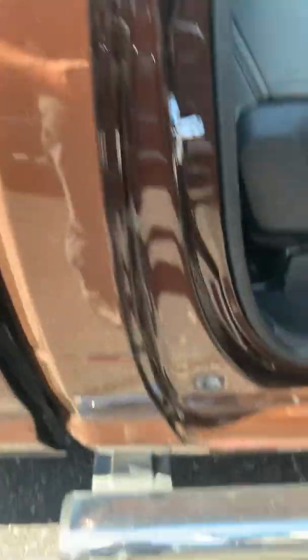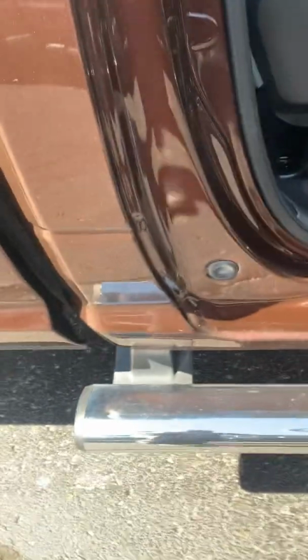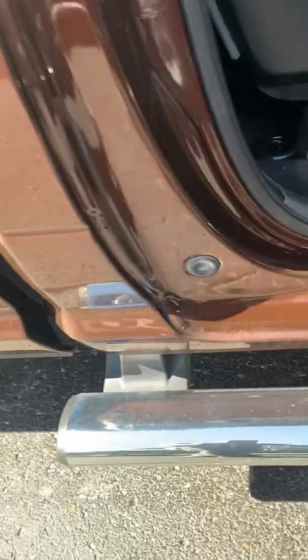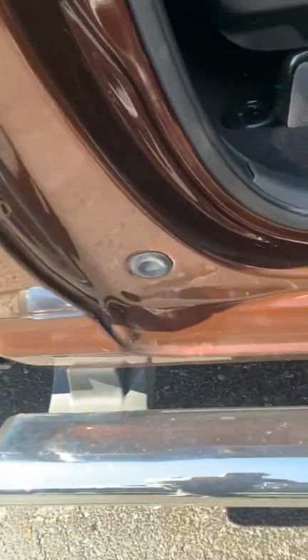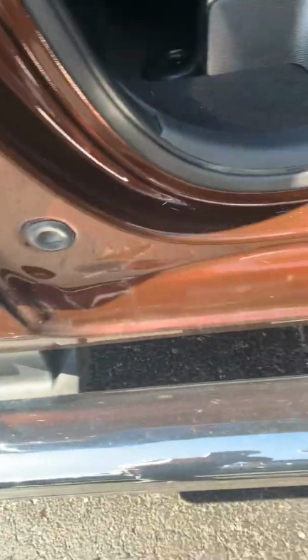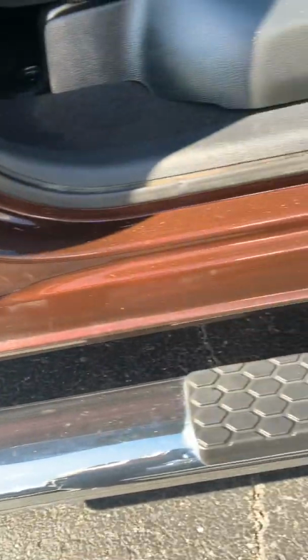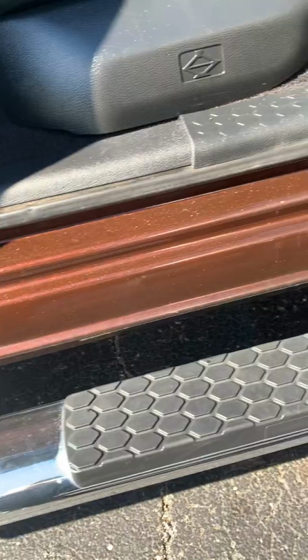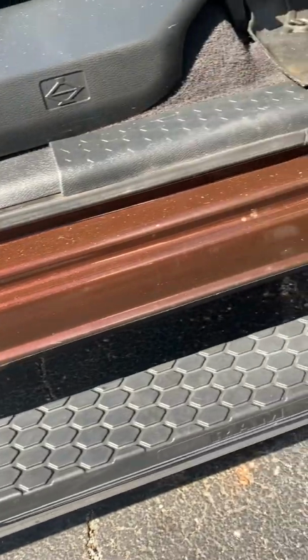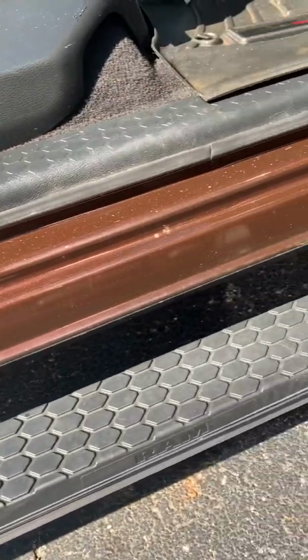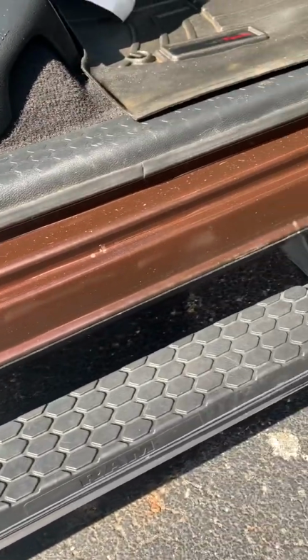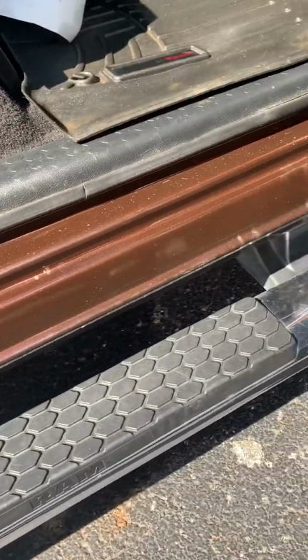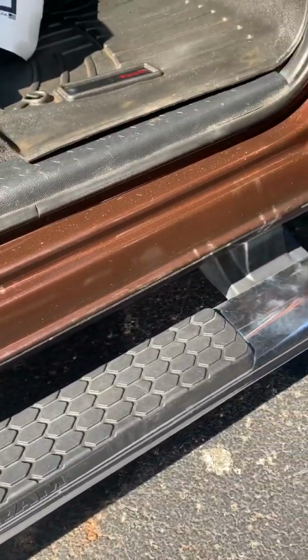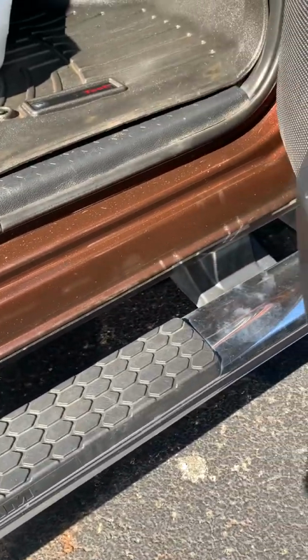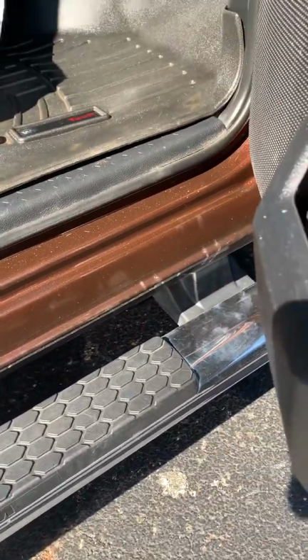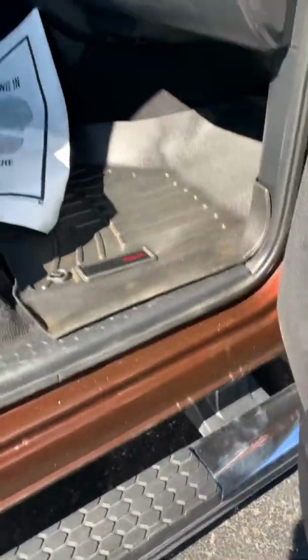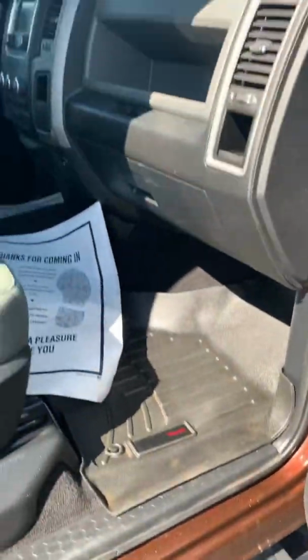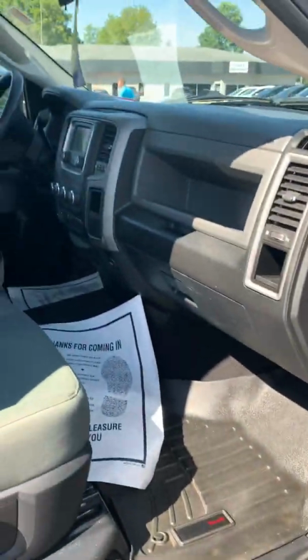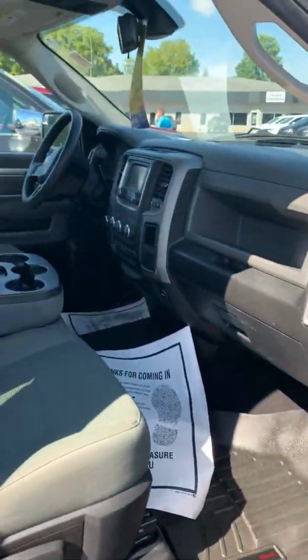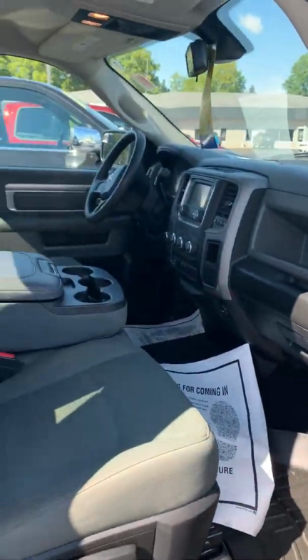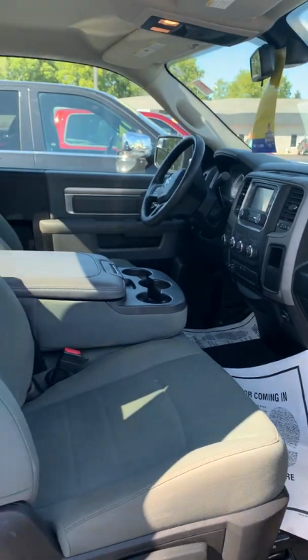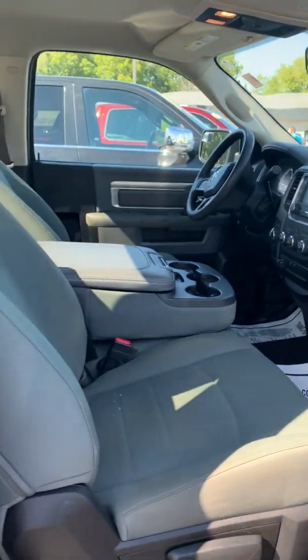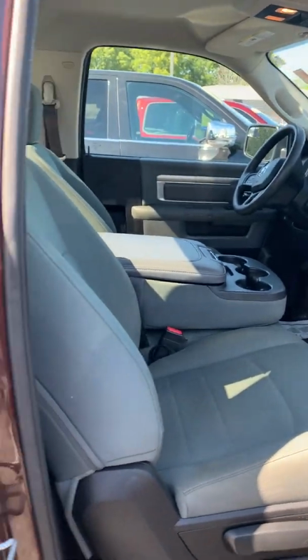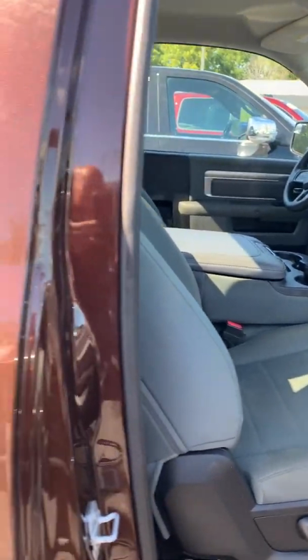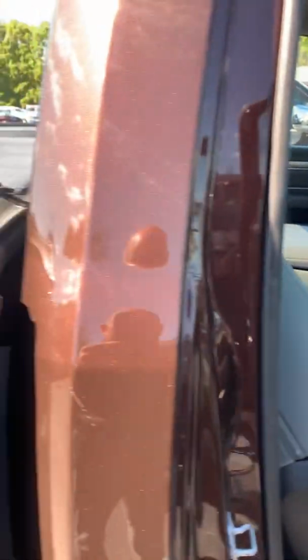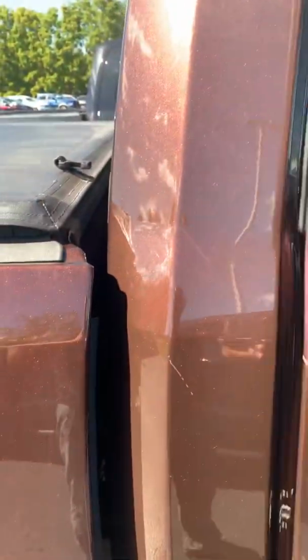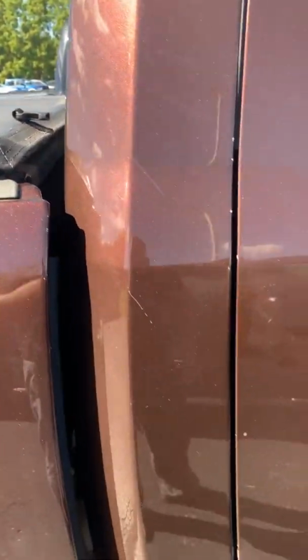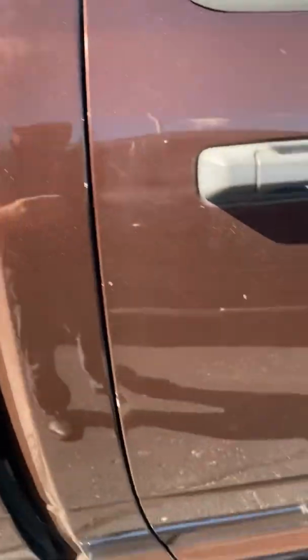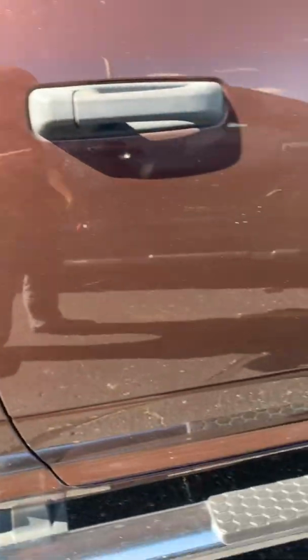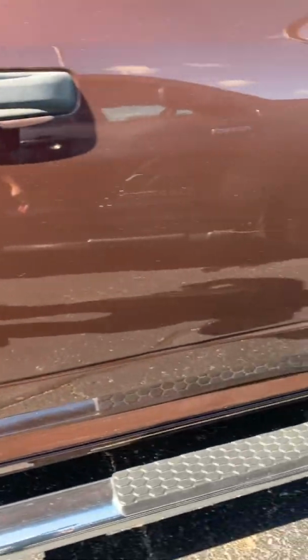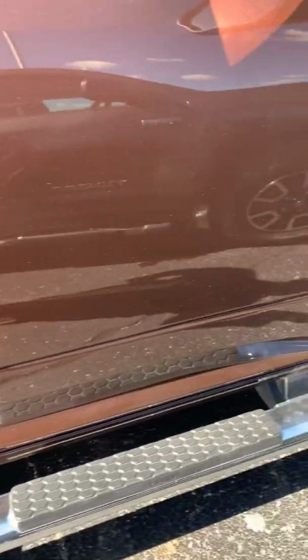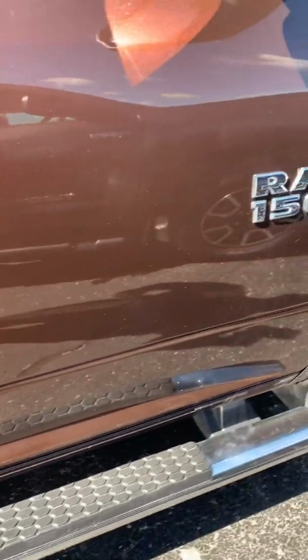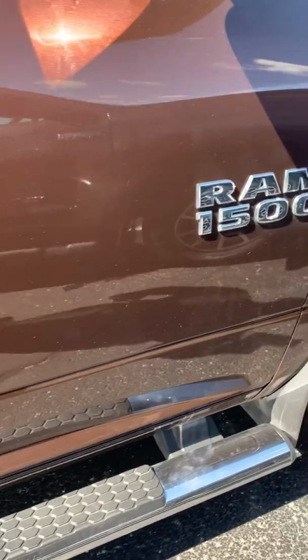Inside the door looks good as well. It's got the 5.7 Hemi.